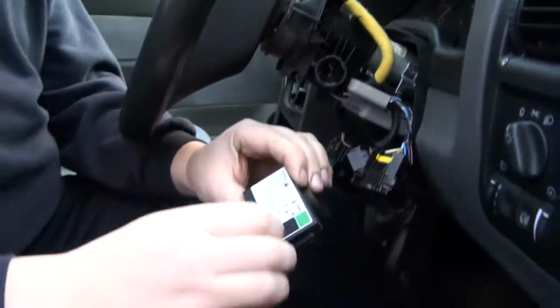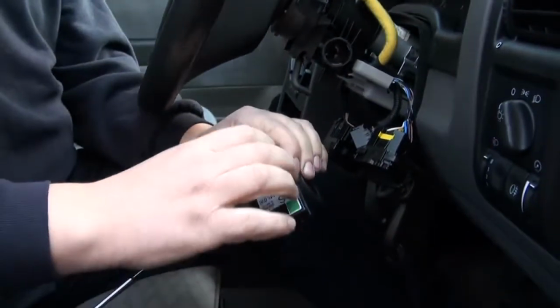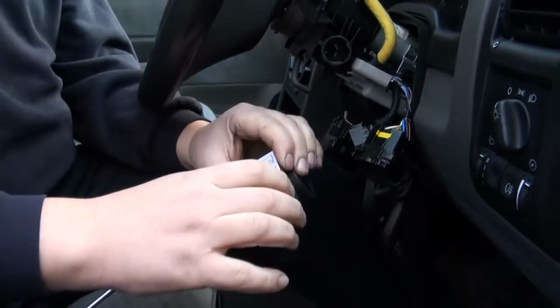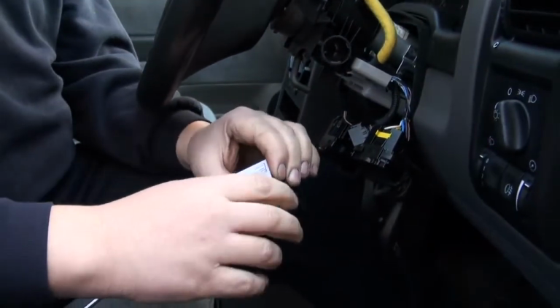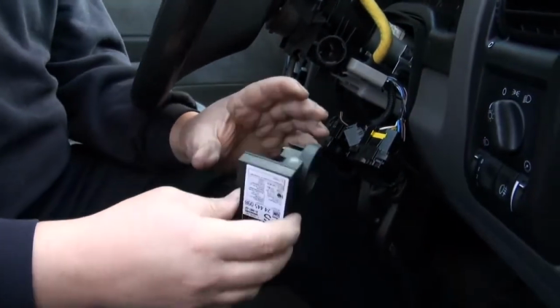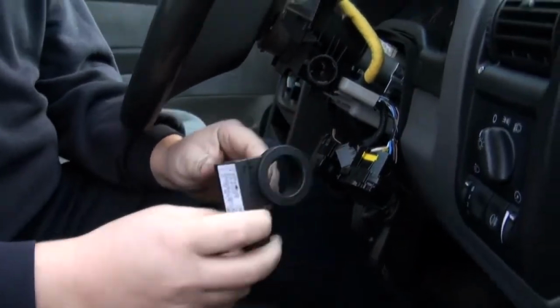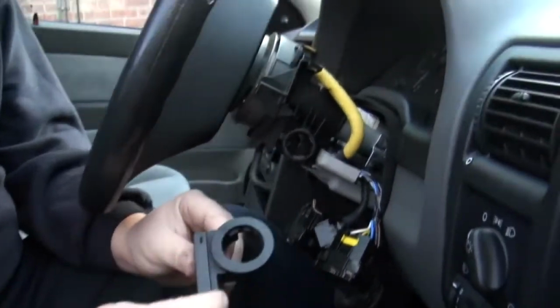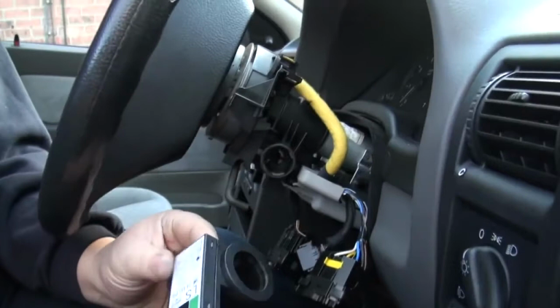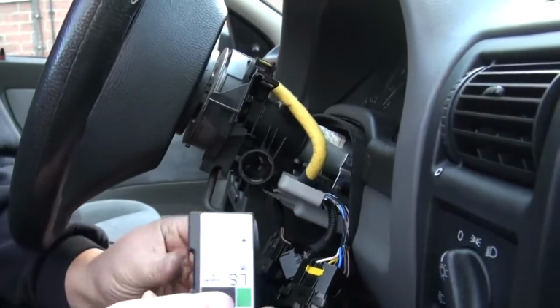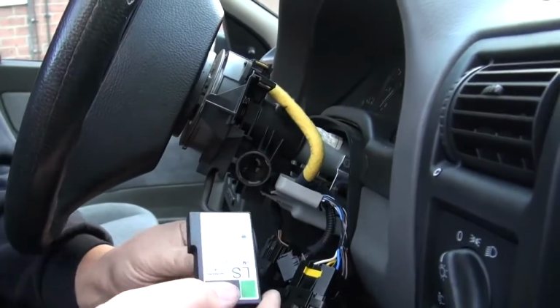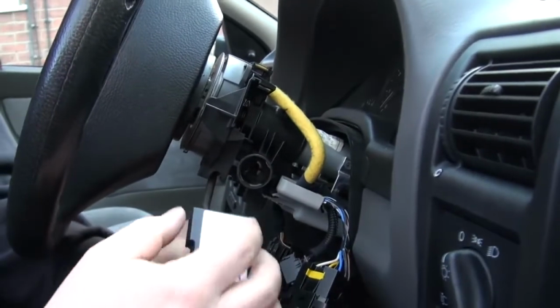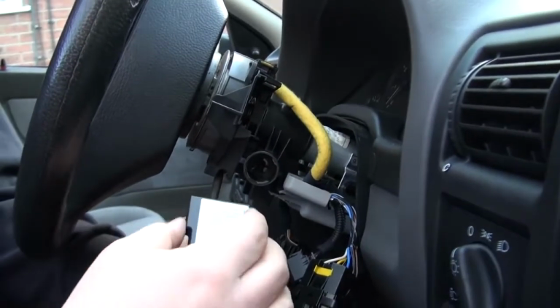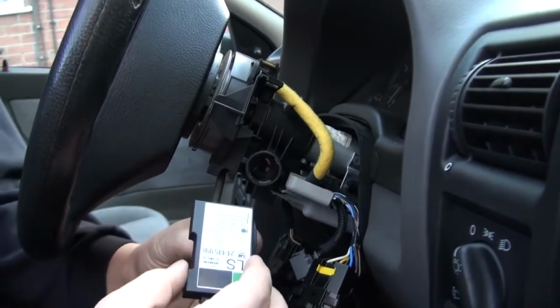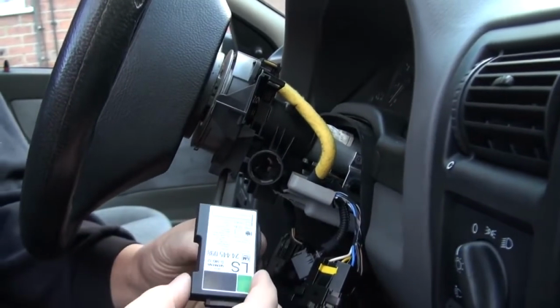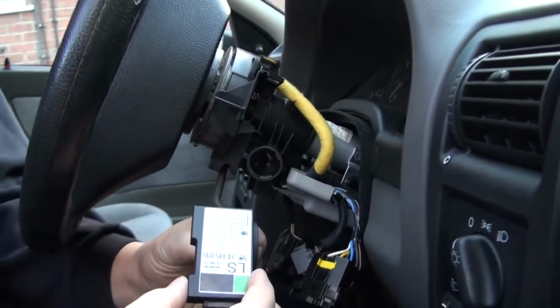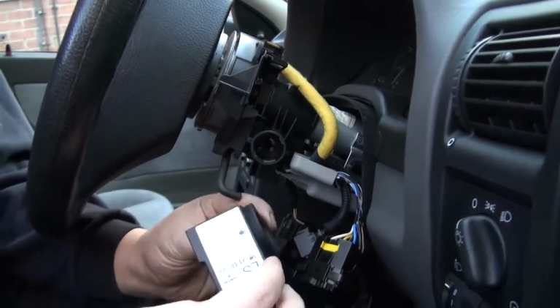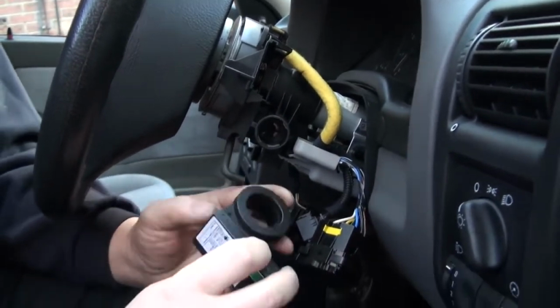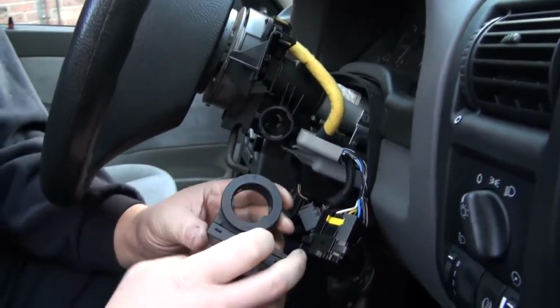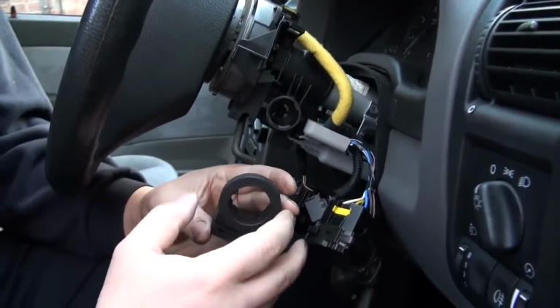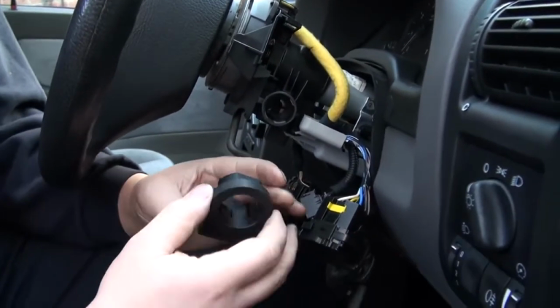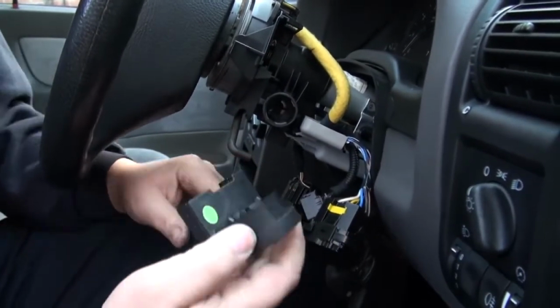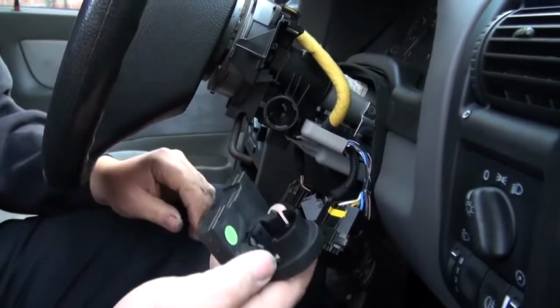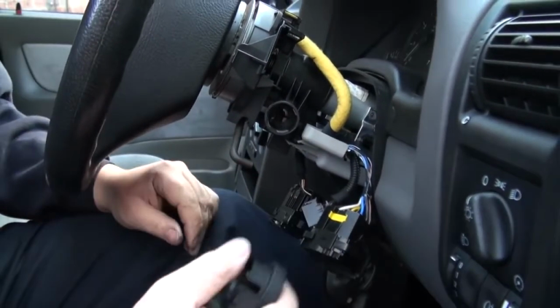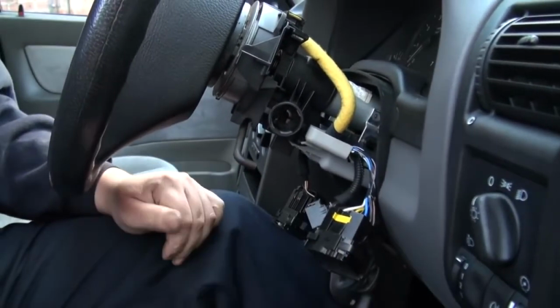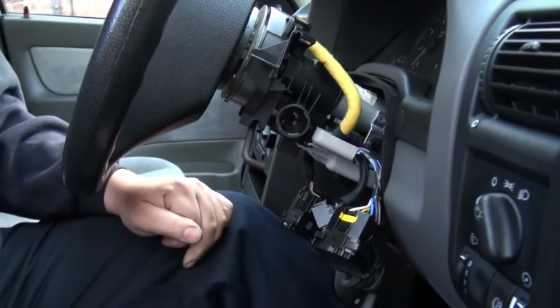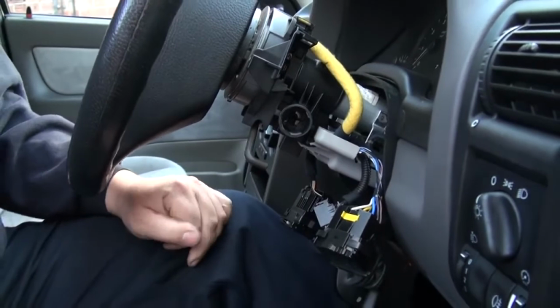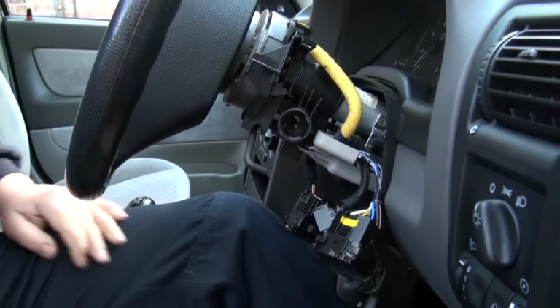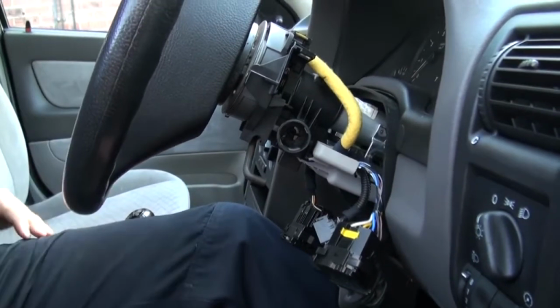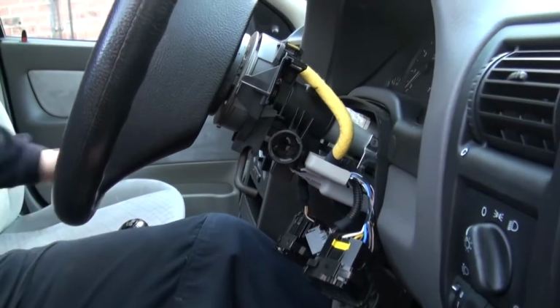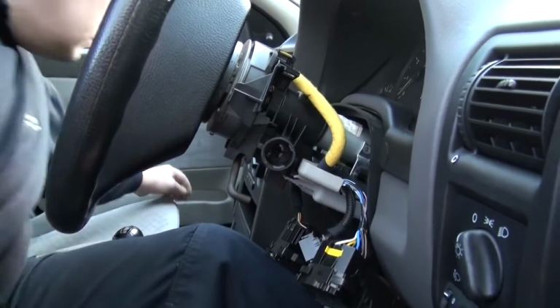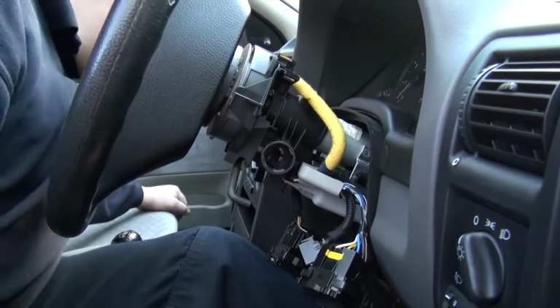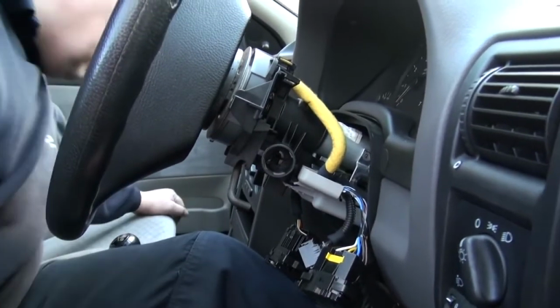There's a metal casing which is missing here. We have actually removed the metal casing that would have been covered around the key reader already. As long as you remove that casing first, then you'll be fine.